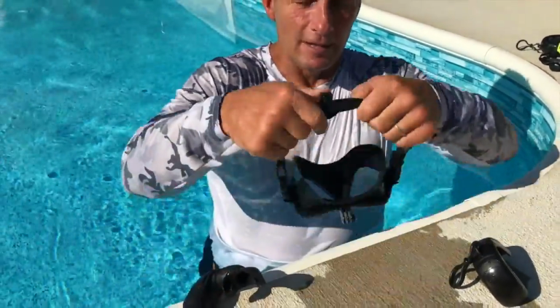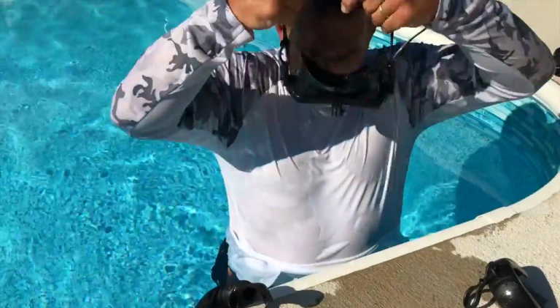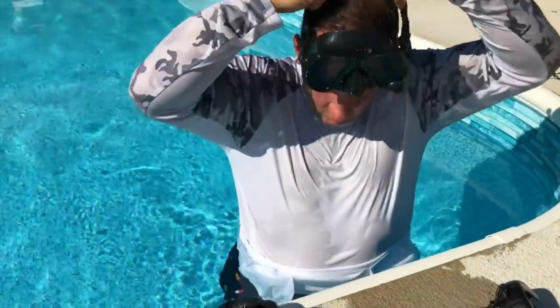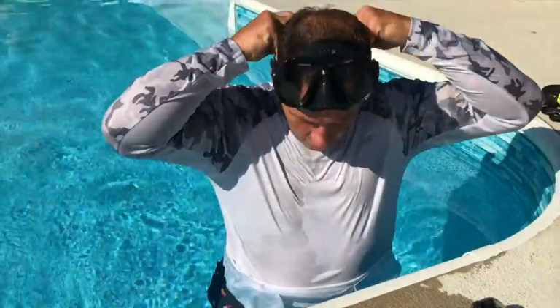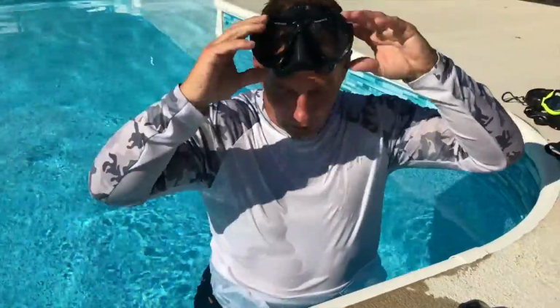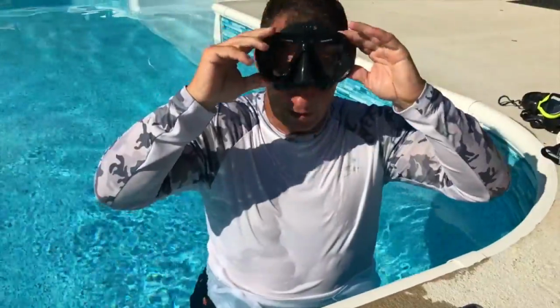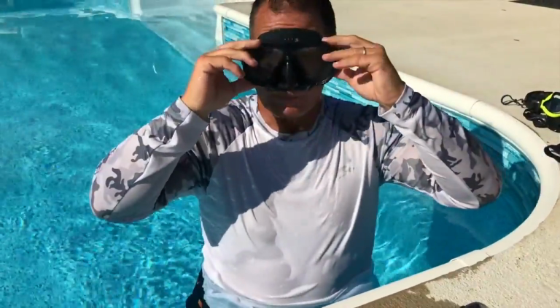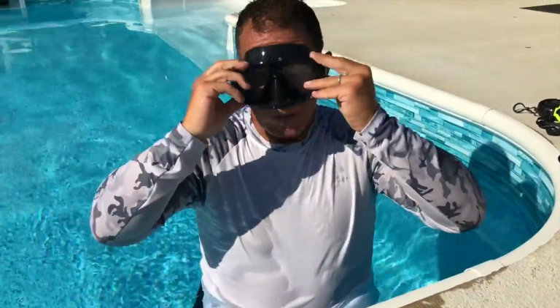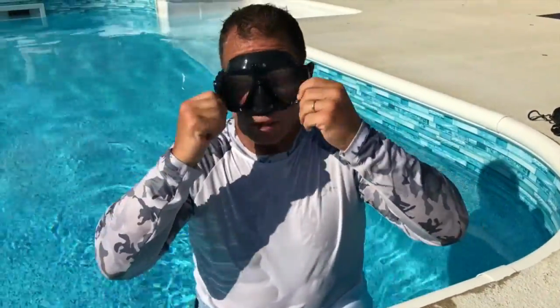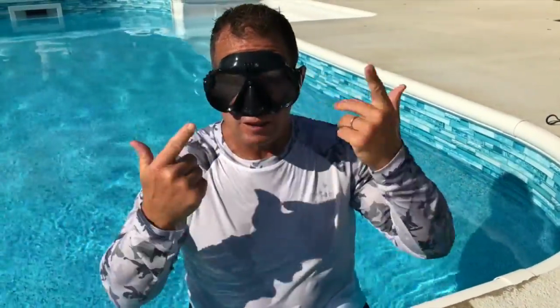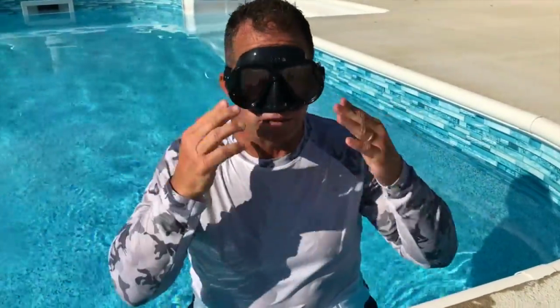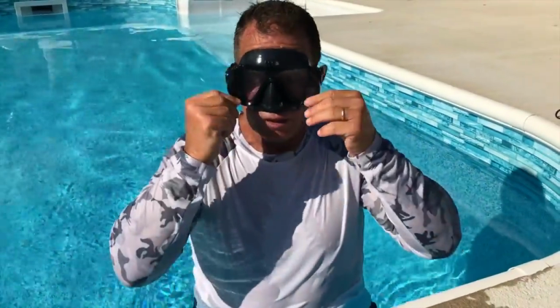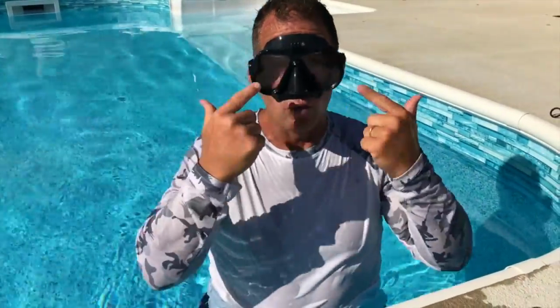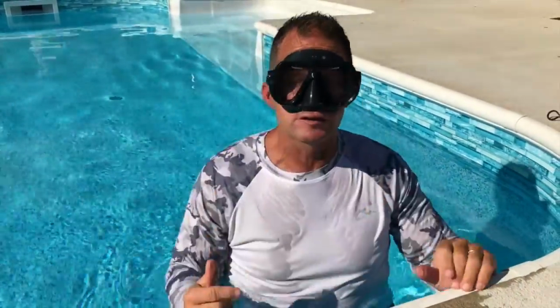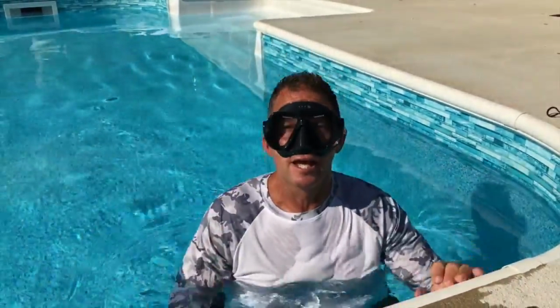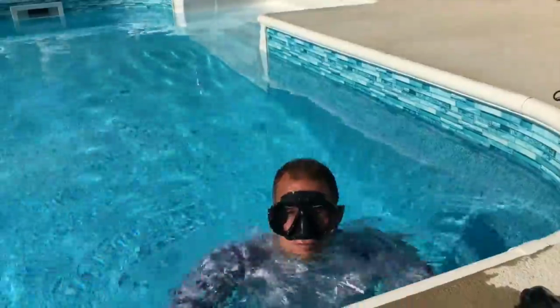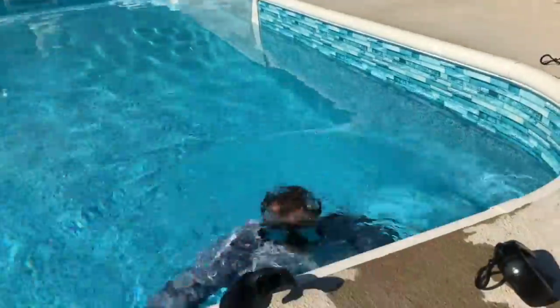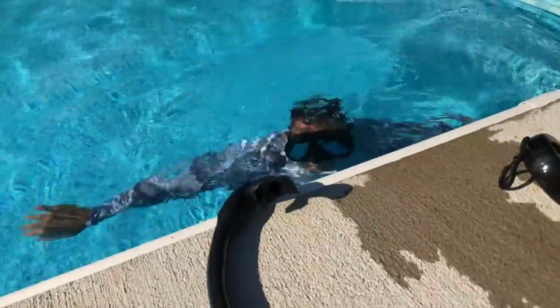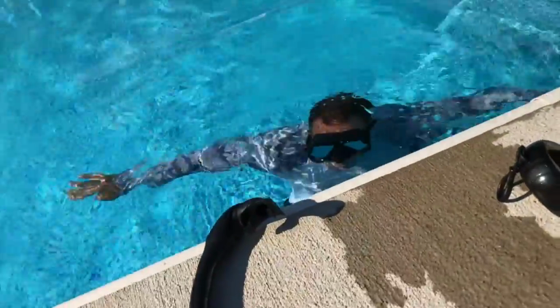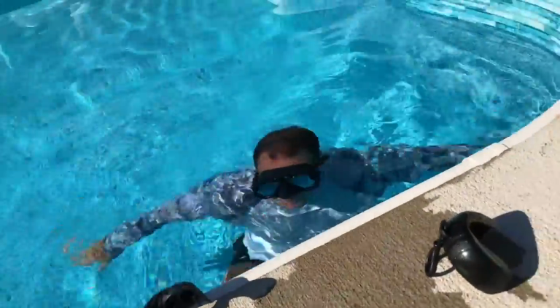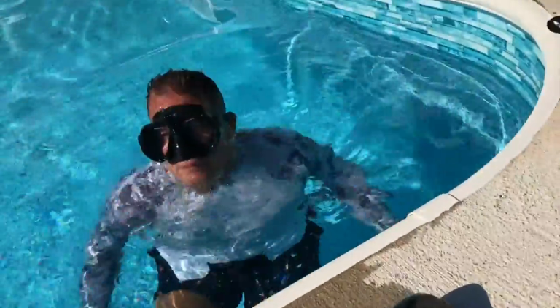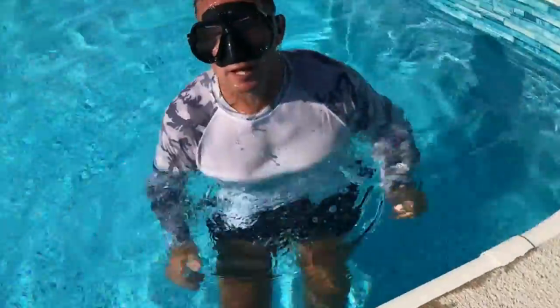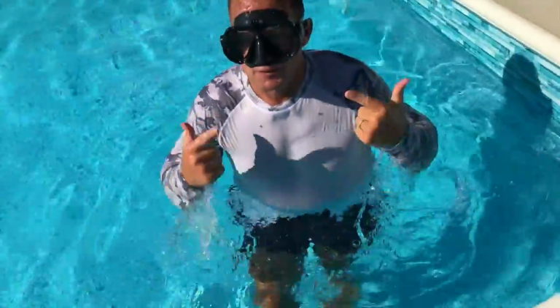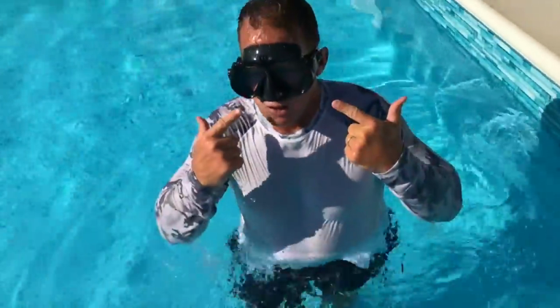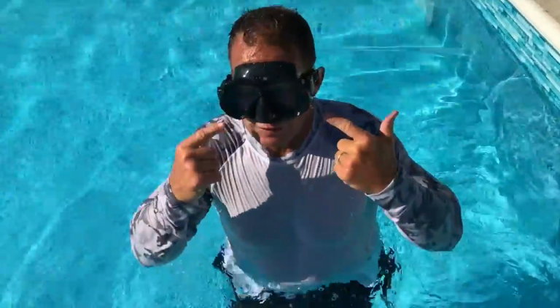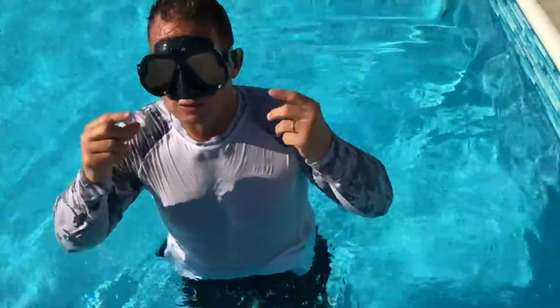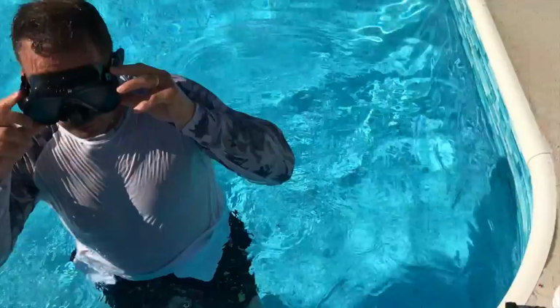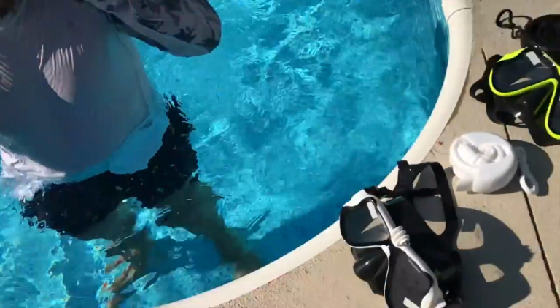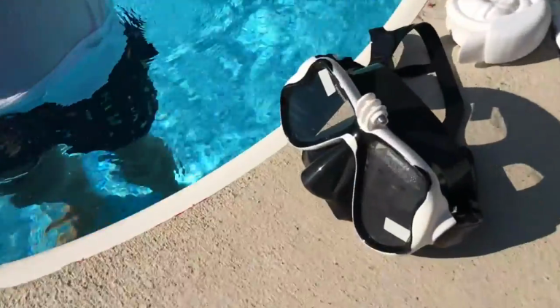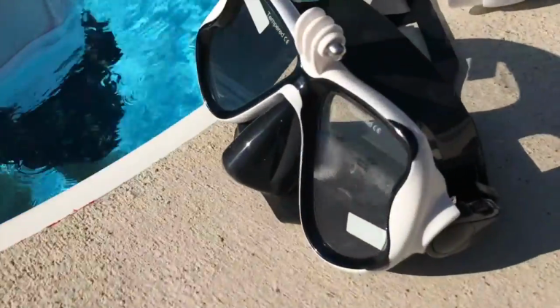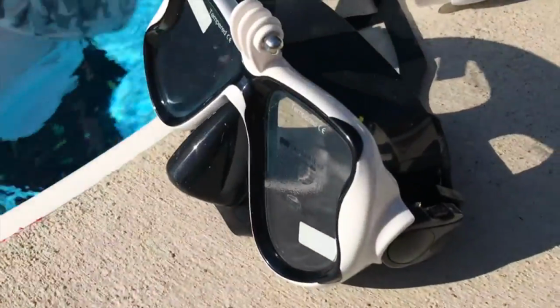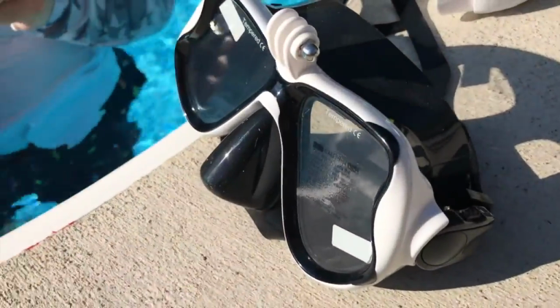The best part is when you go under the water with this thing — as you go down and come up, there's not gonna be any water inside. No water inside whatsoever. It's a good, tight seal.